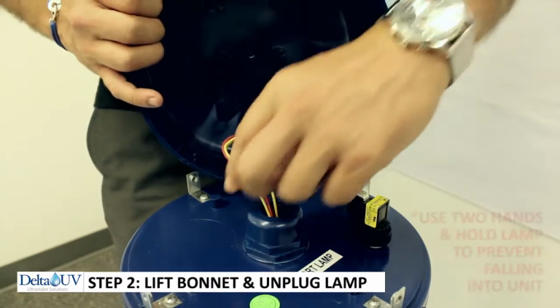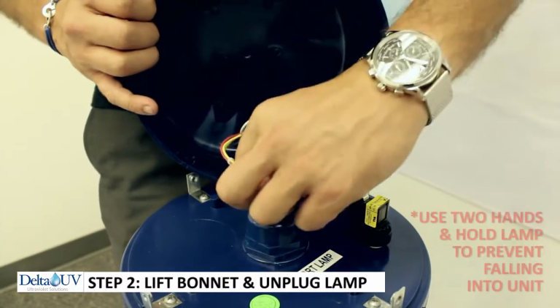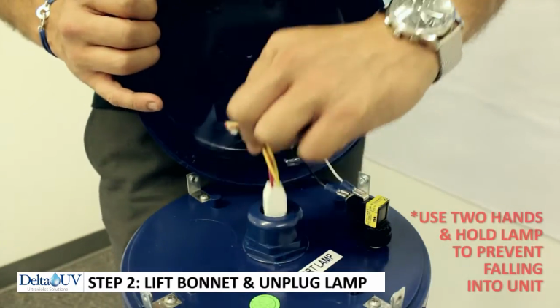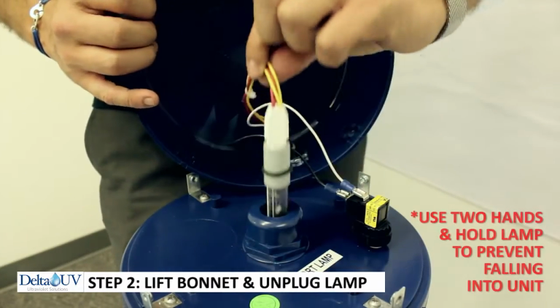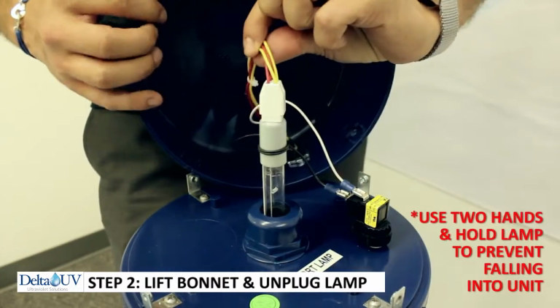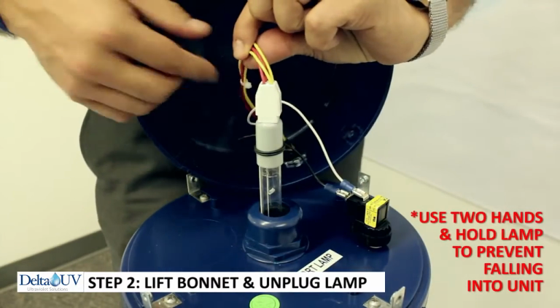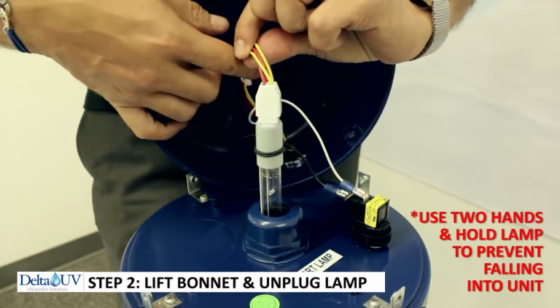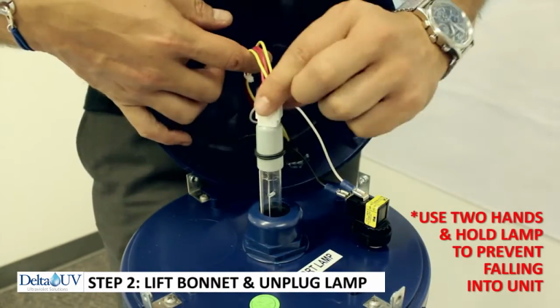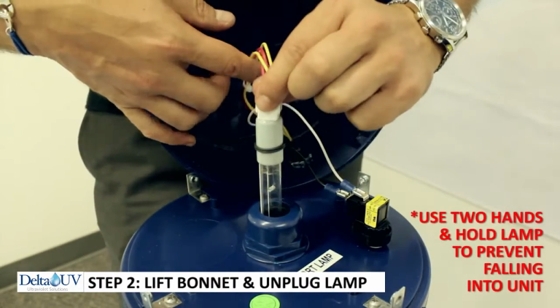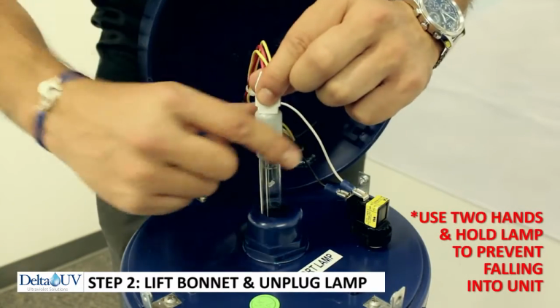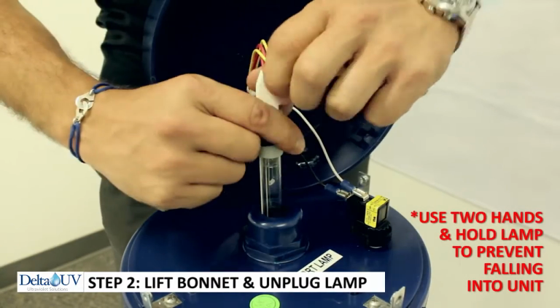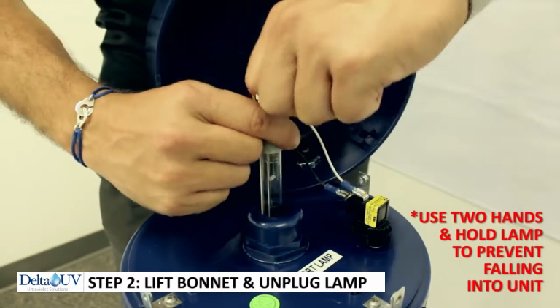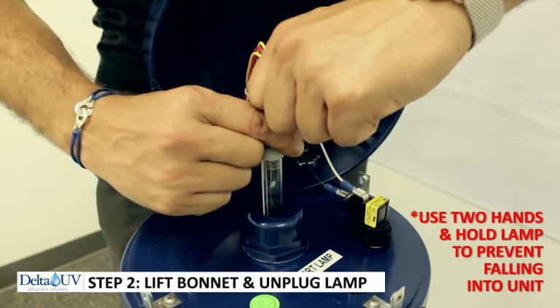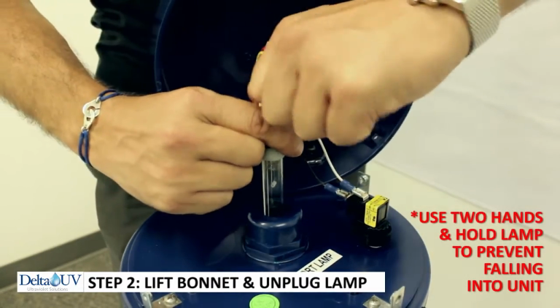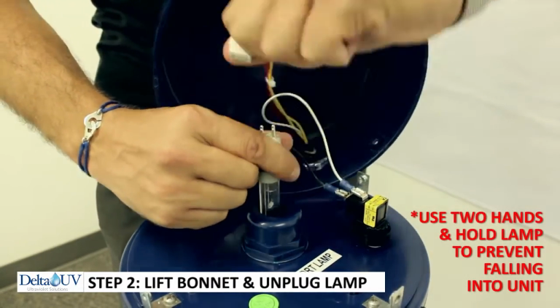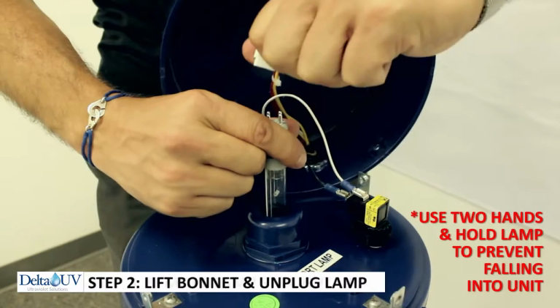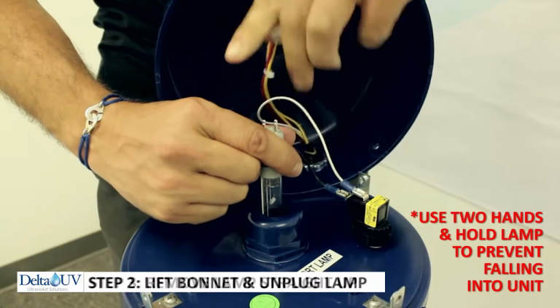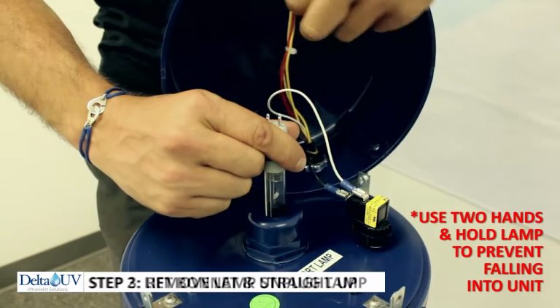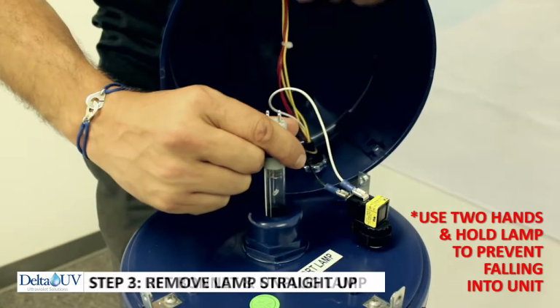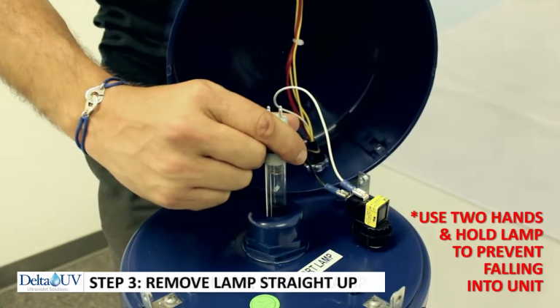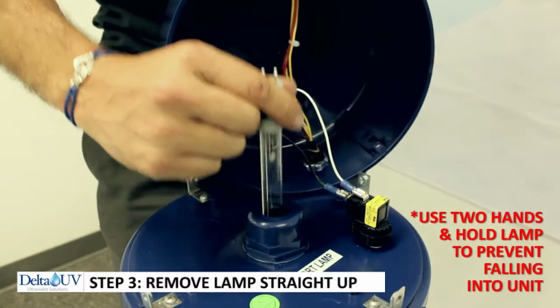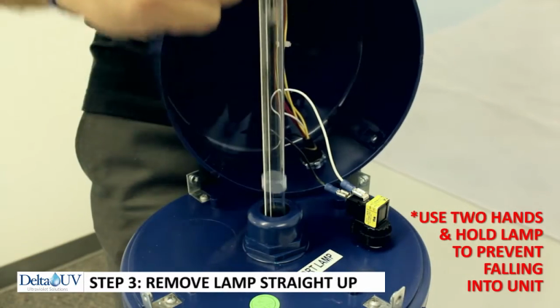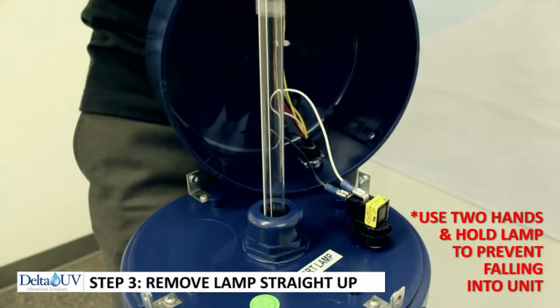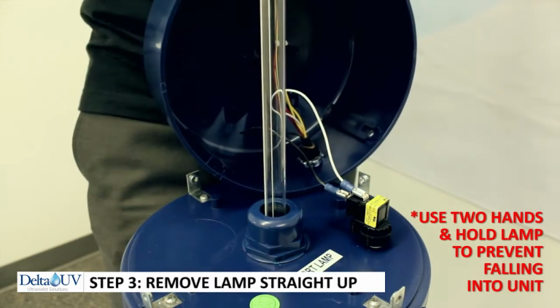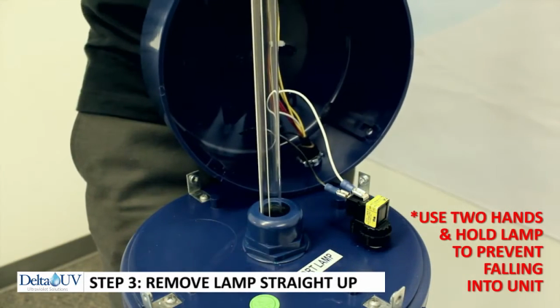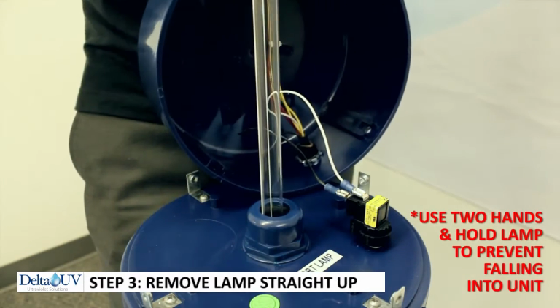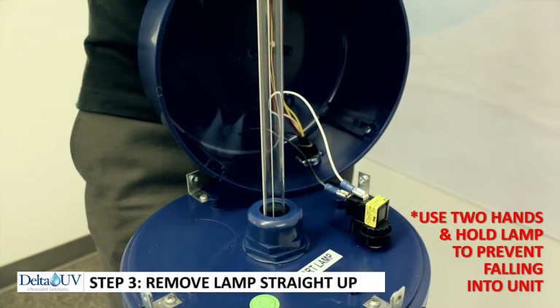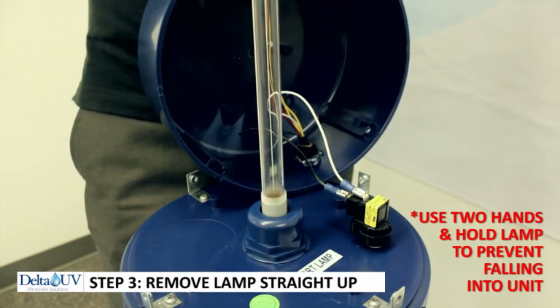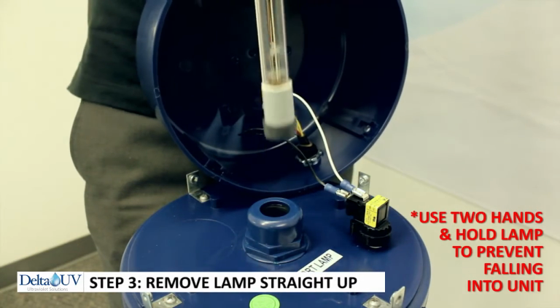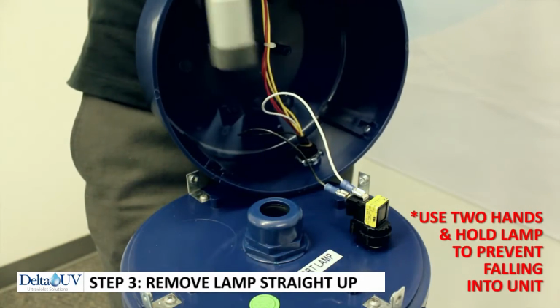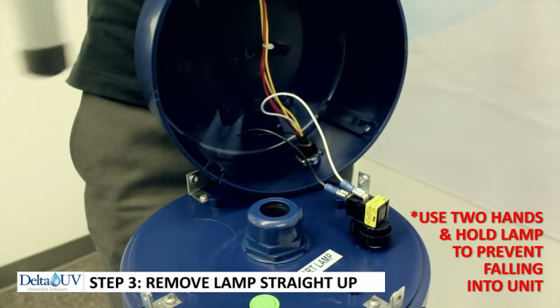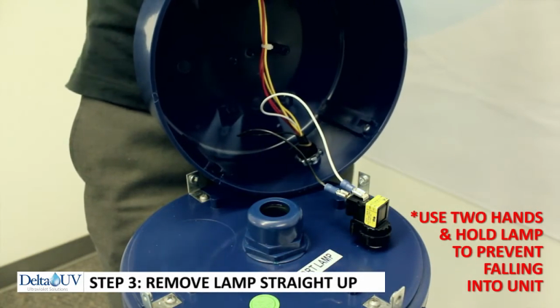Remove the four-pin plug from the lamp and pull it straight out. It doesn't bend very well — it needs to come straight out of the quartz tube.